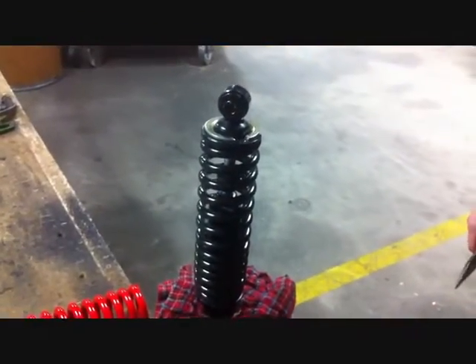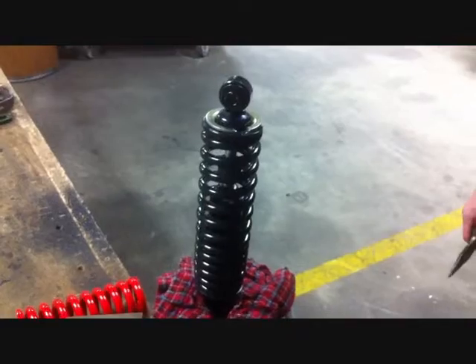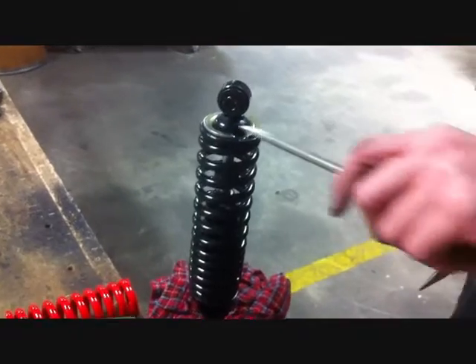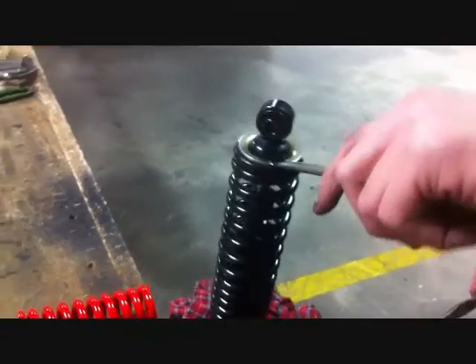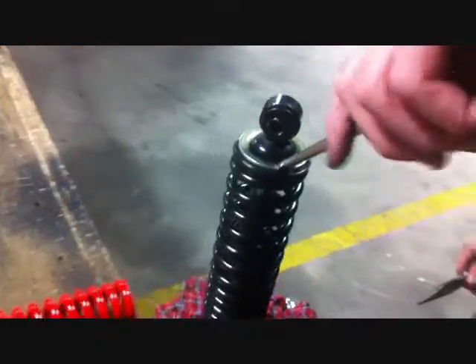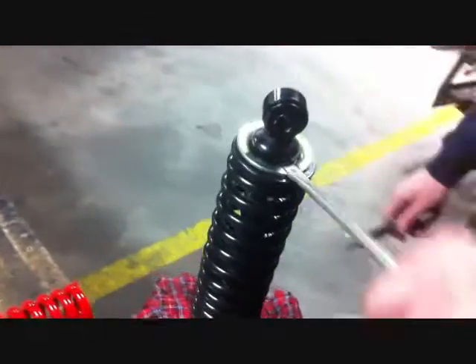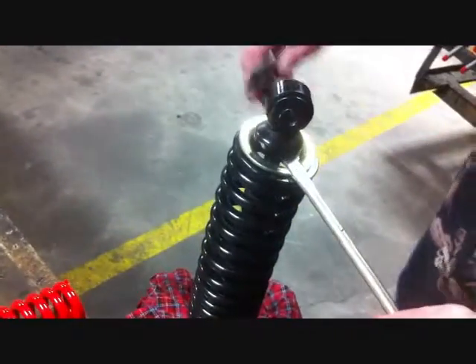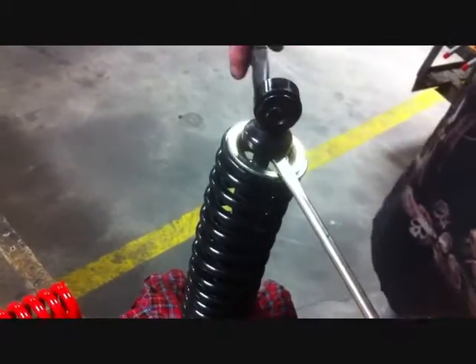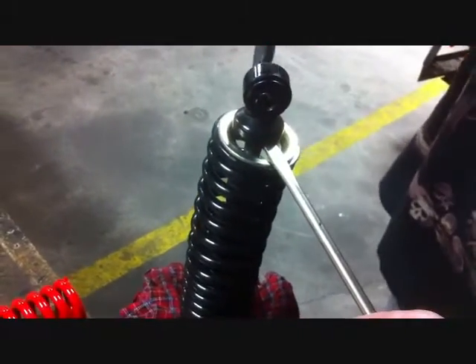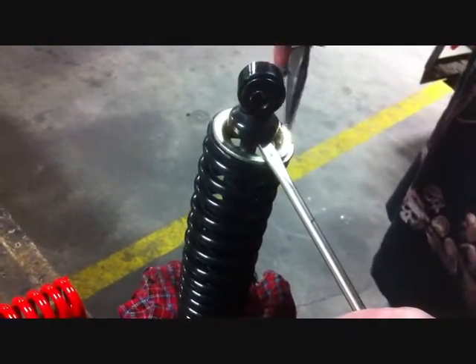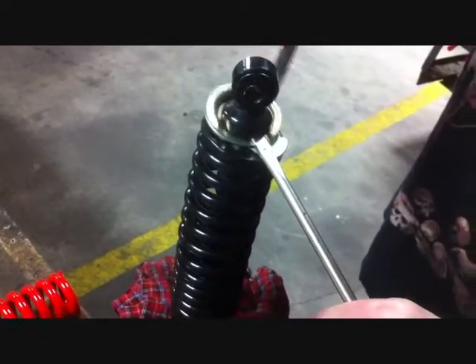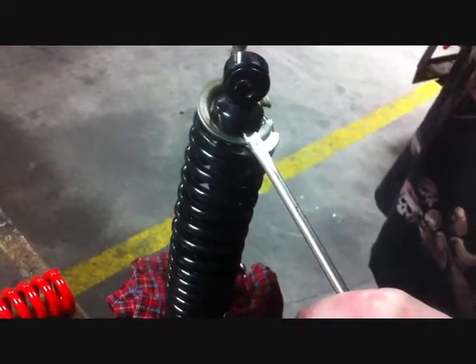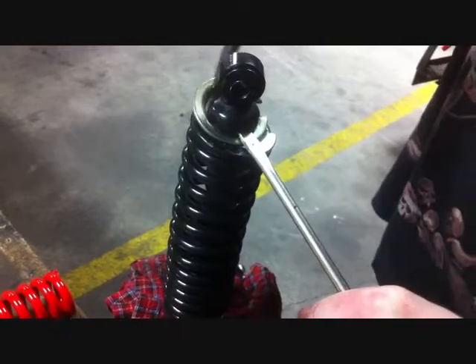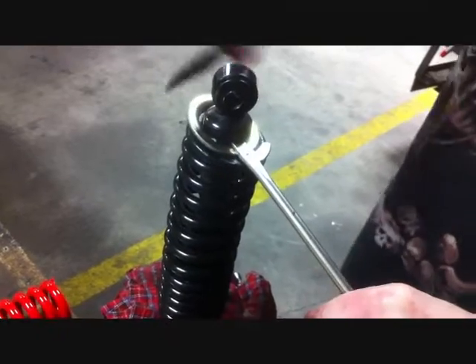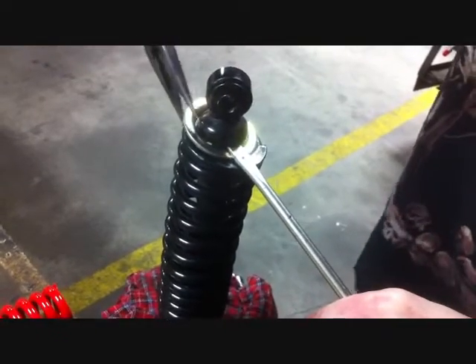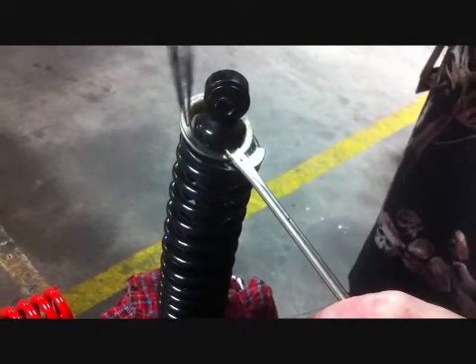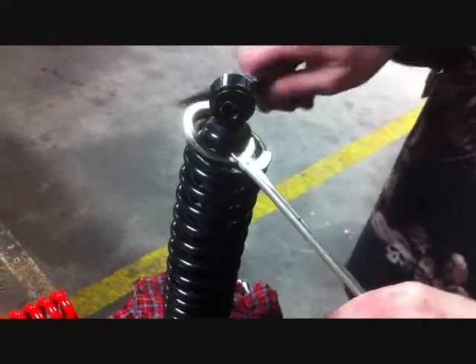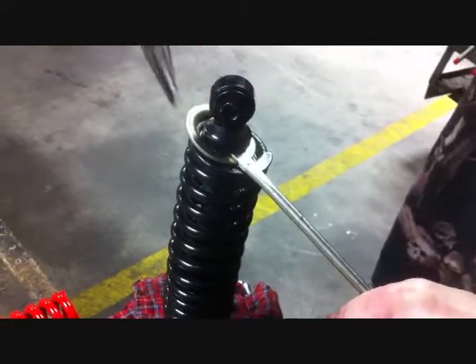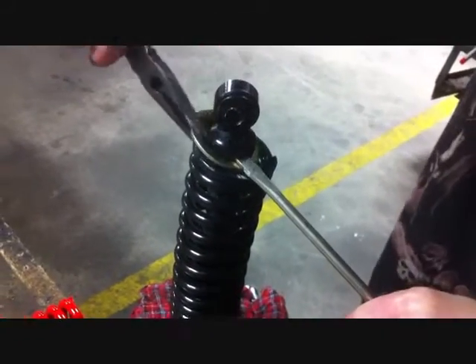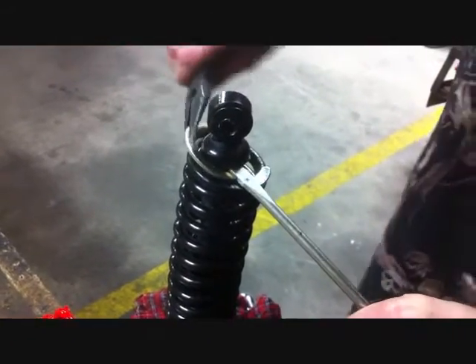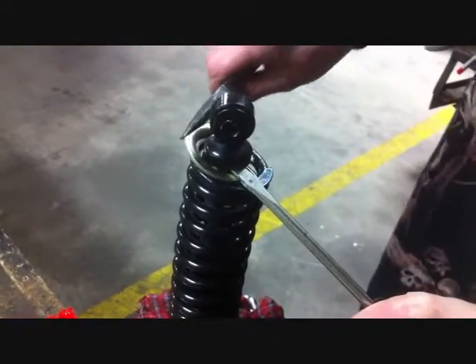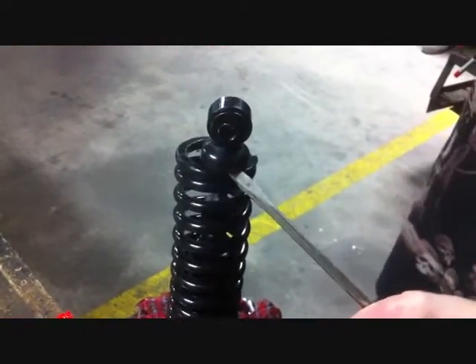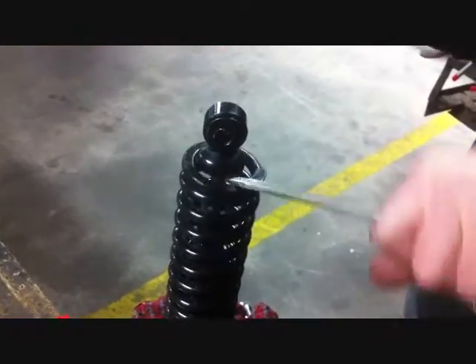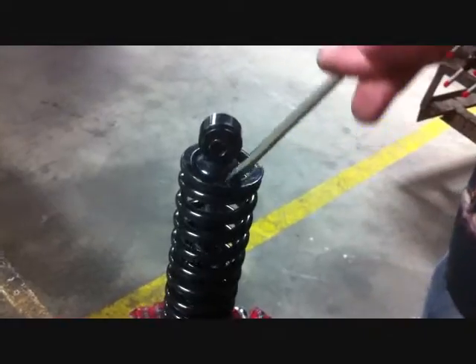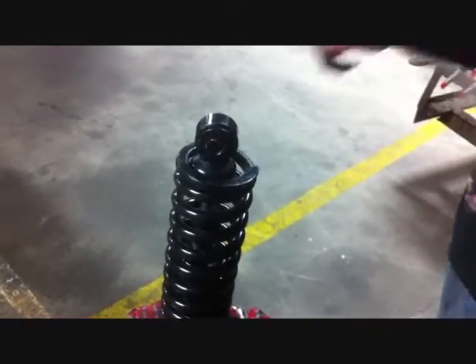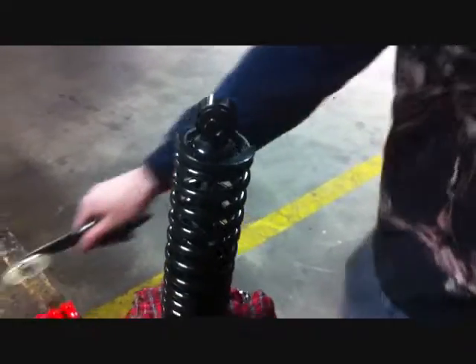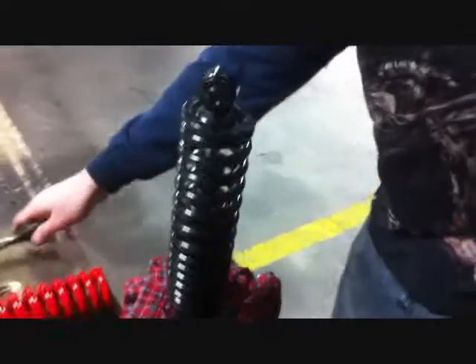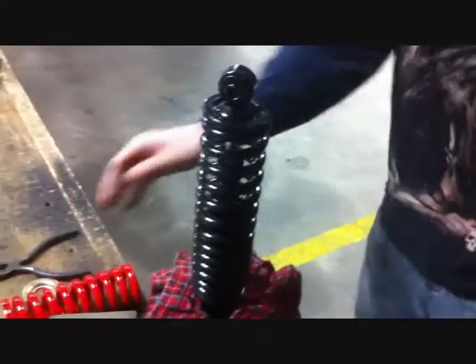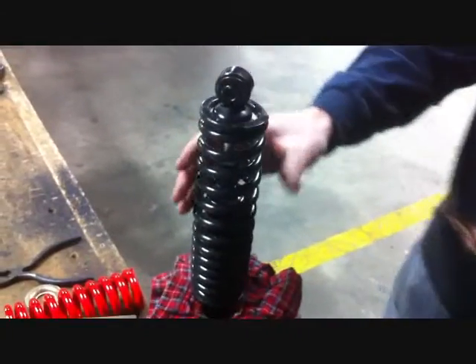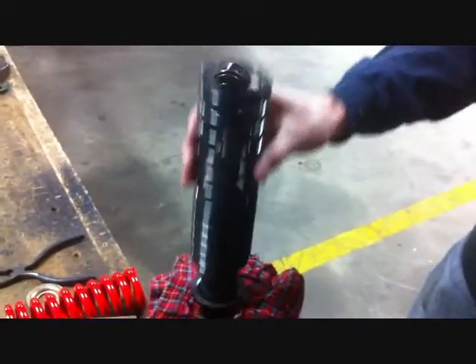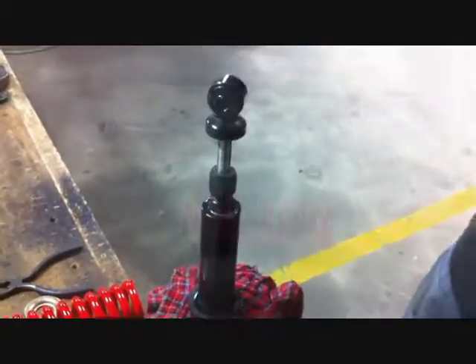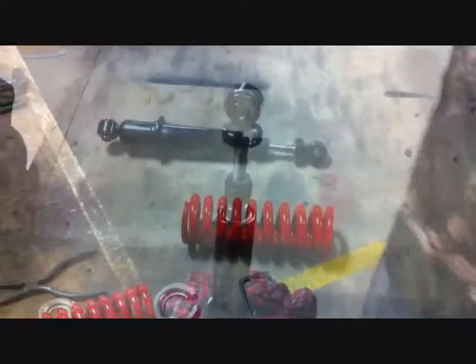Now take a straight head screwdriver, place it in the break in the factory retaining clip to compress the spring using a set of needle nose pliers. Remove the factory retaining clip. This will allow you to pull the coil off the shock.